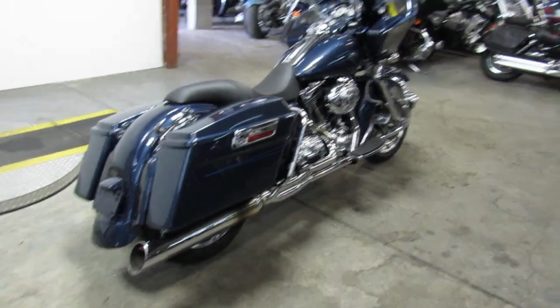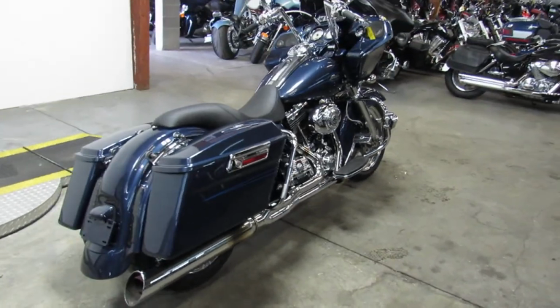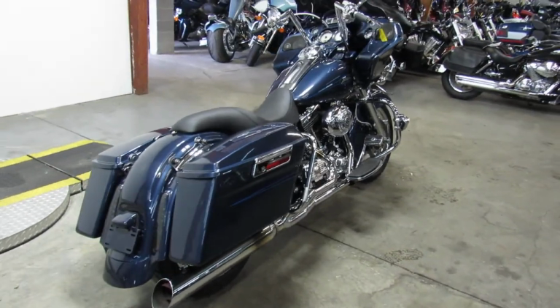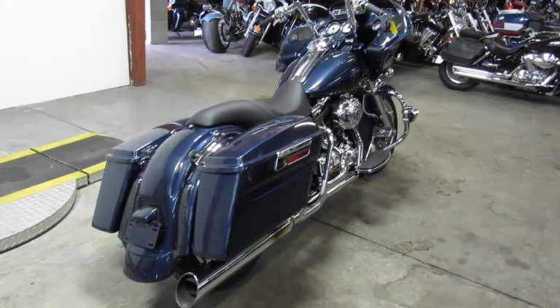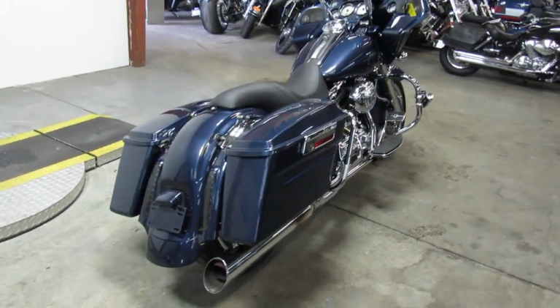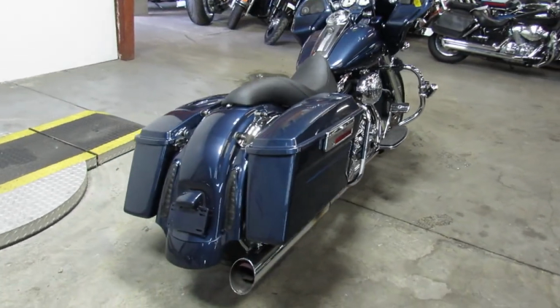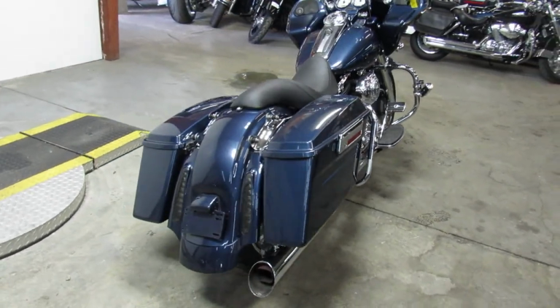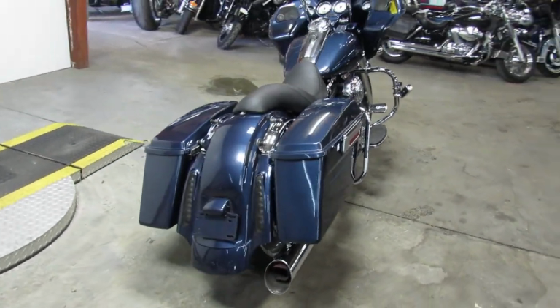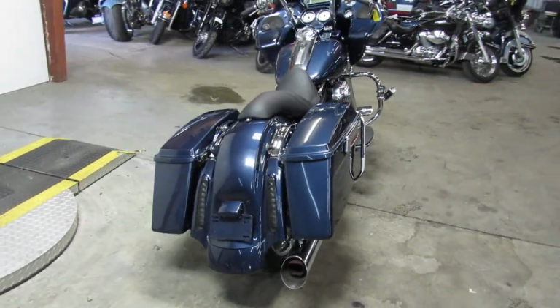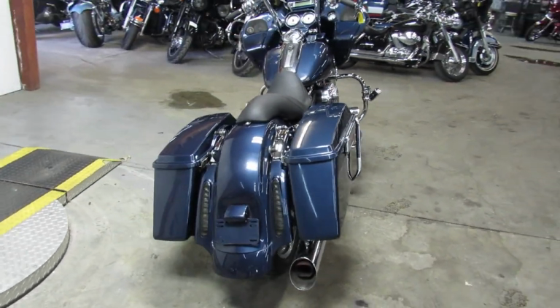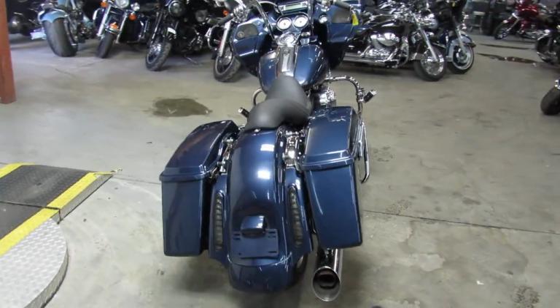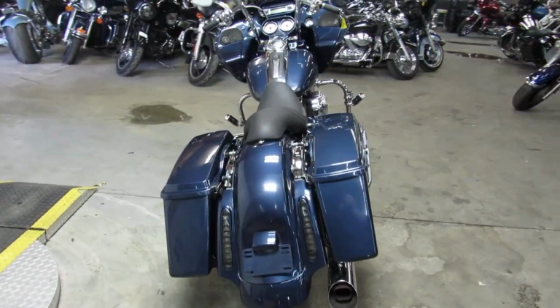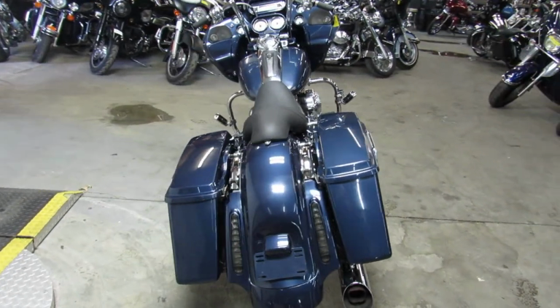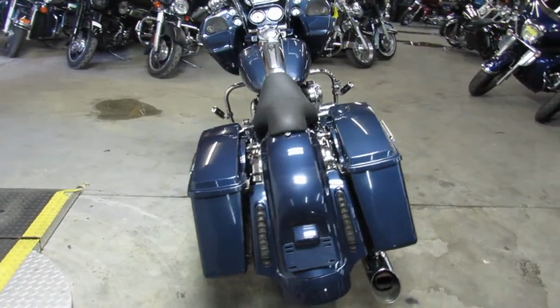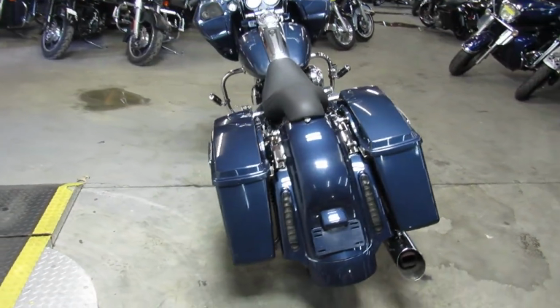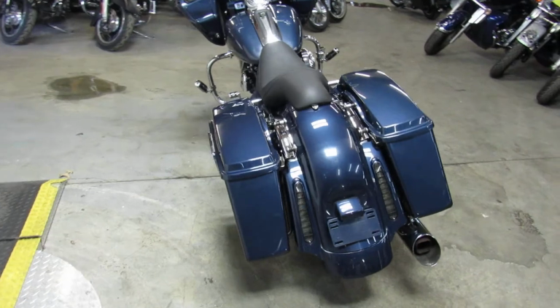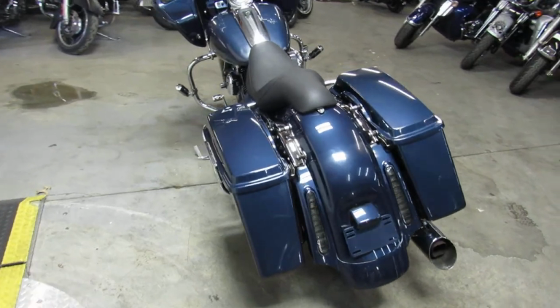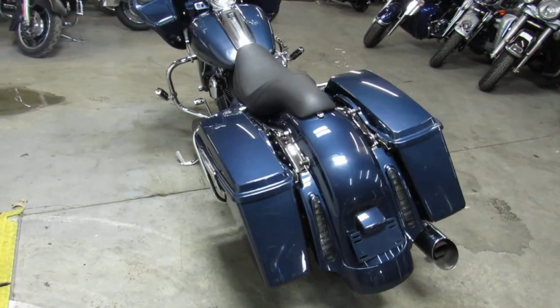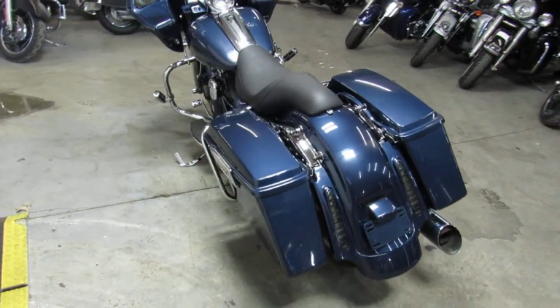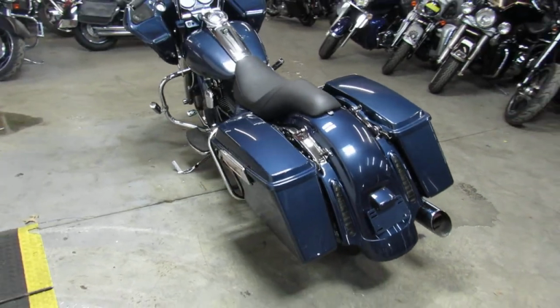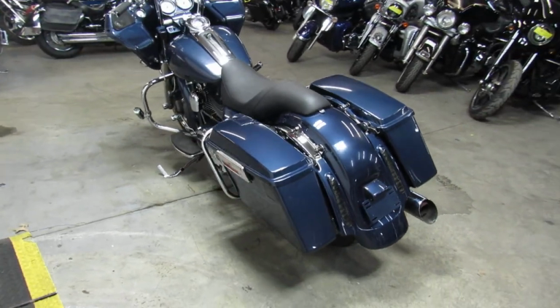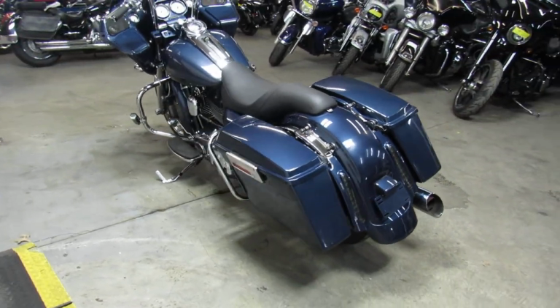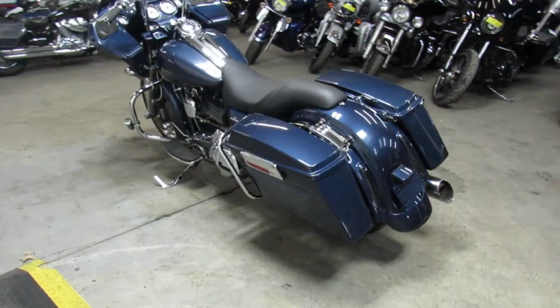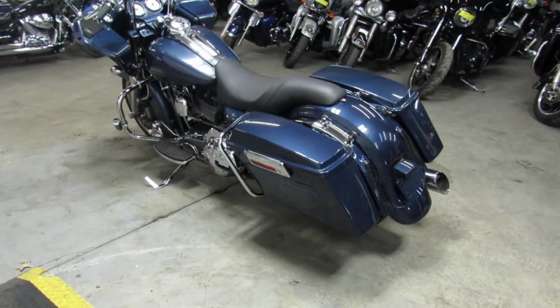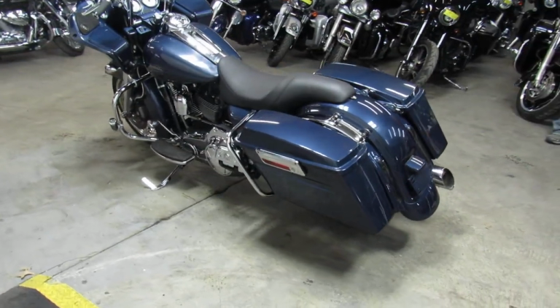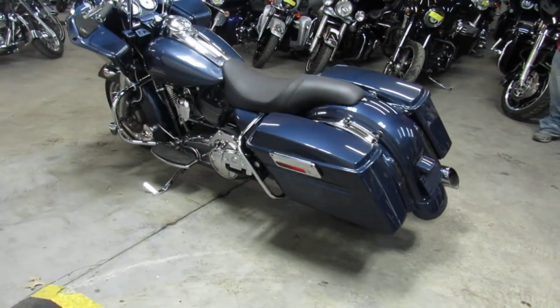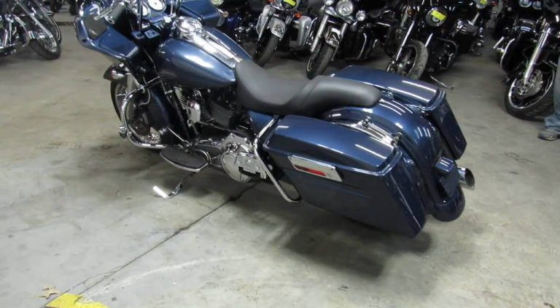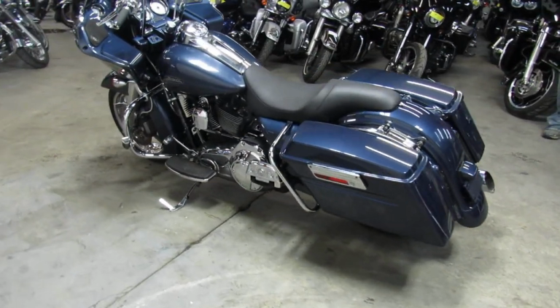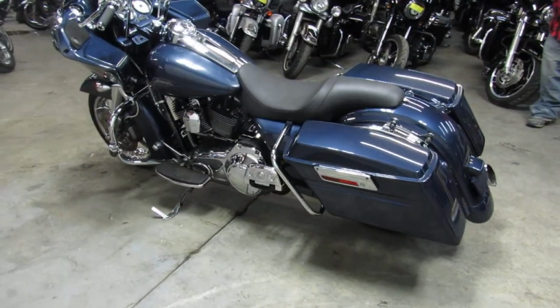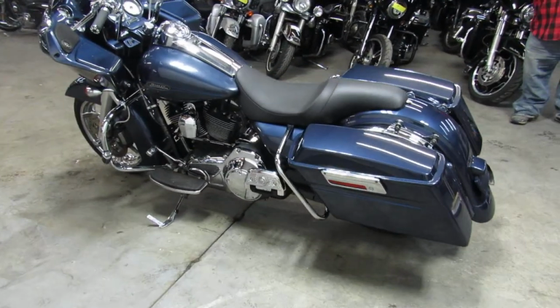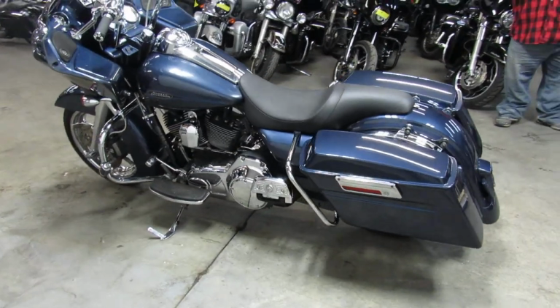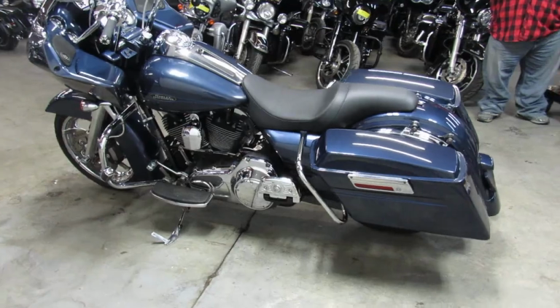Hey guys, ApprovalPowerSports.com here, doing some videos on some Harleys — we're just getting to the showroom. As you guys can probably see in this video, we are packed — over 400 Harleys all under one roof.